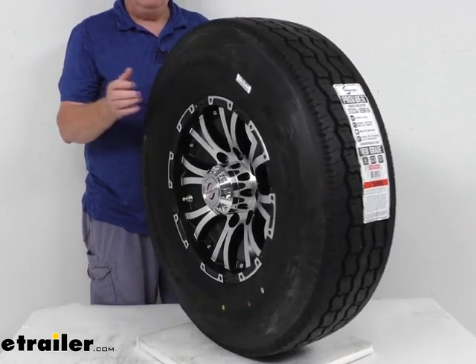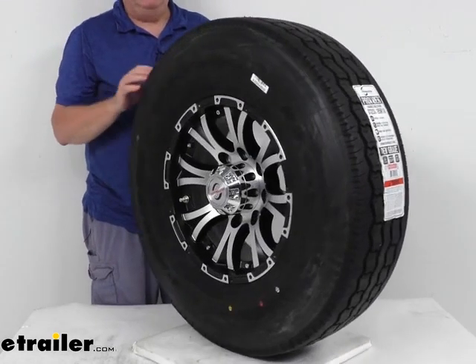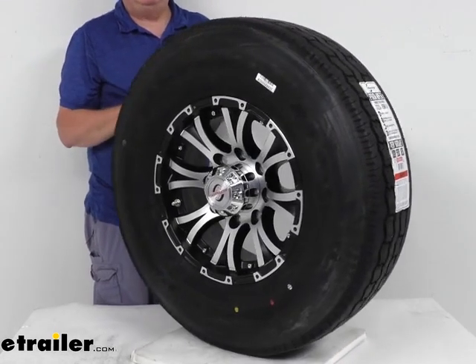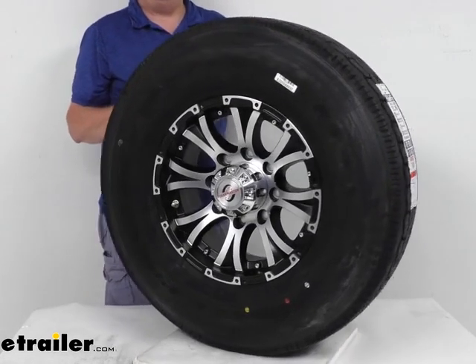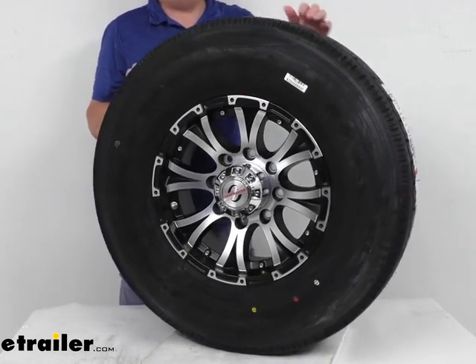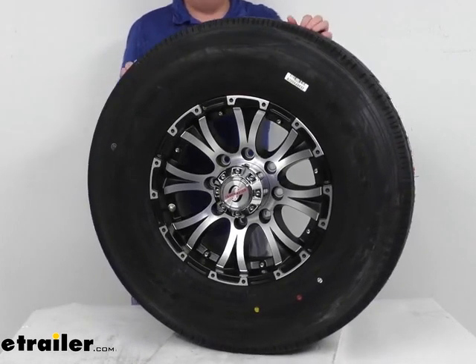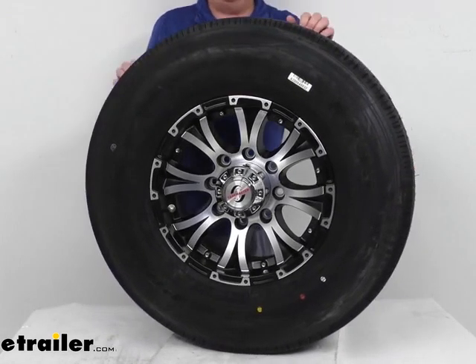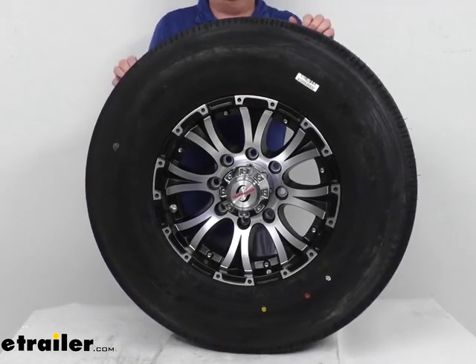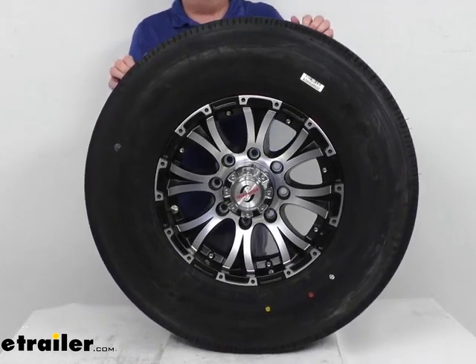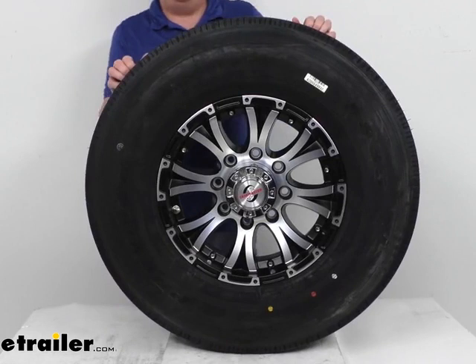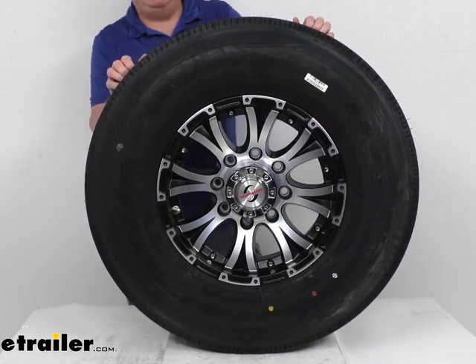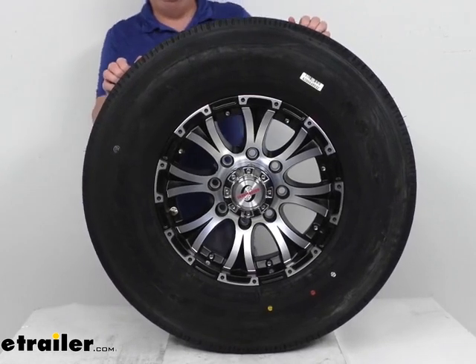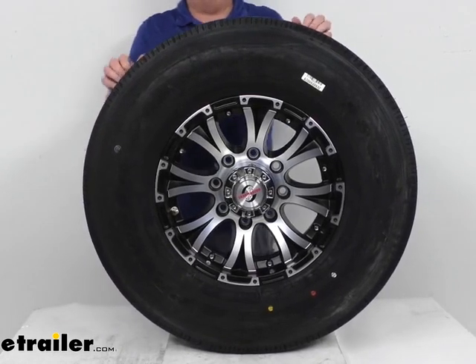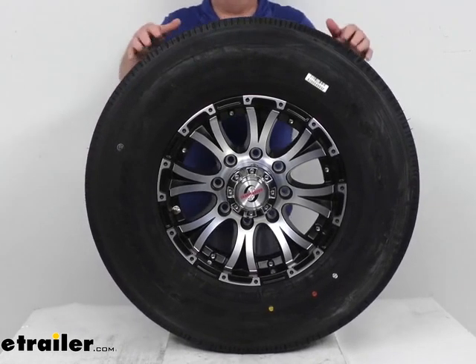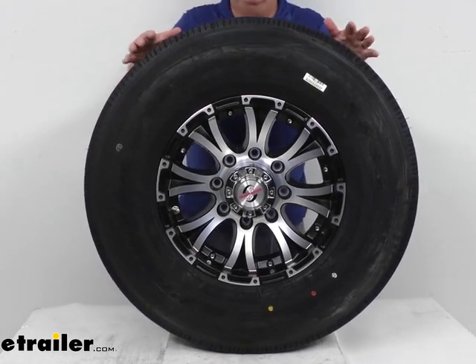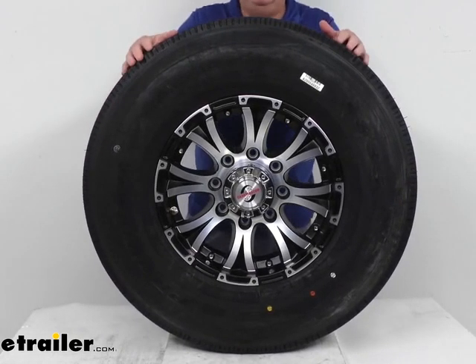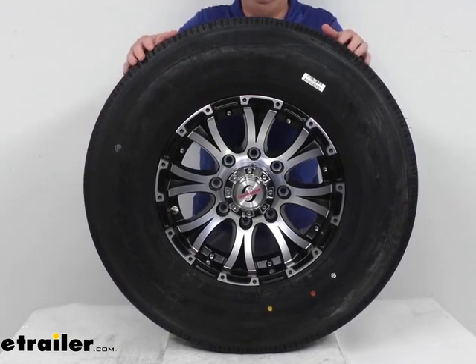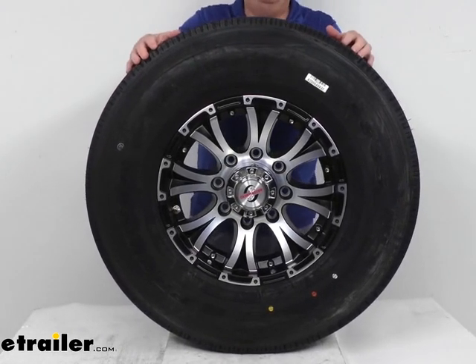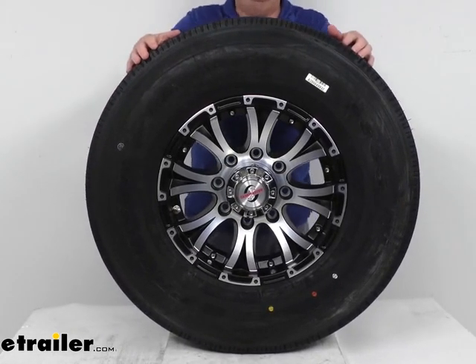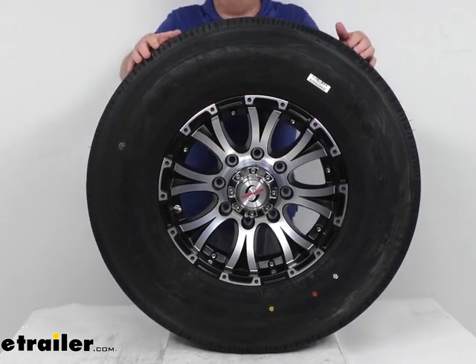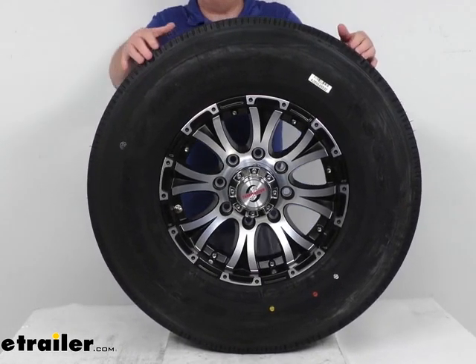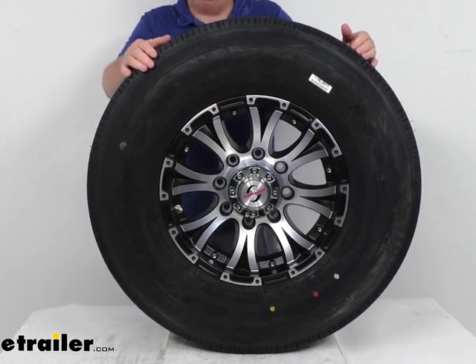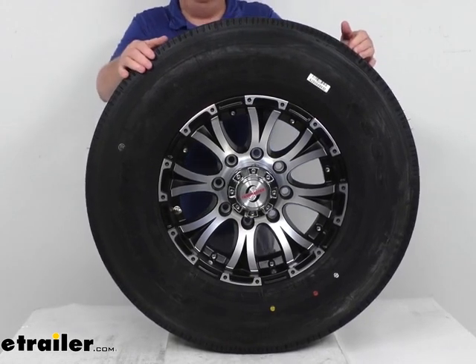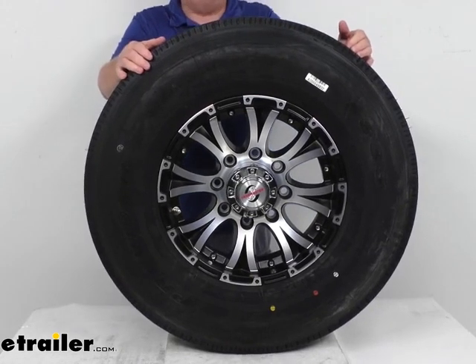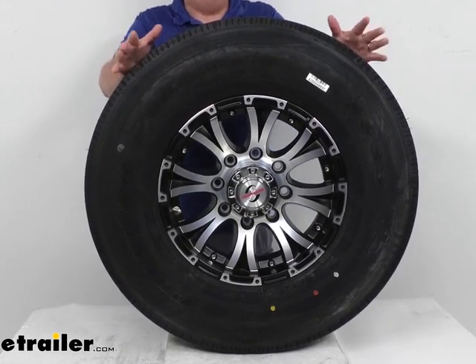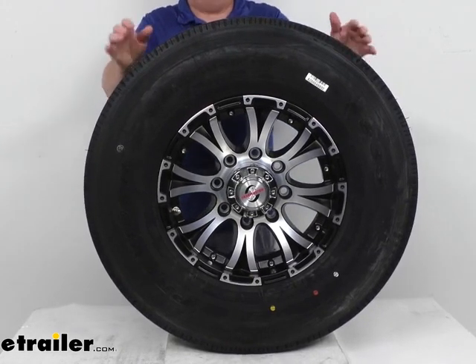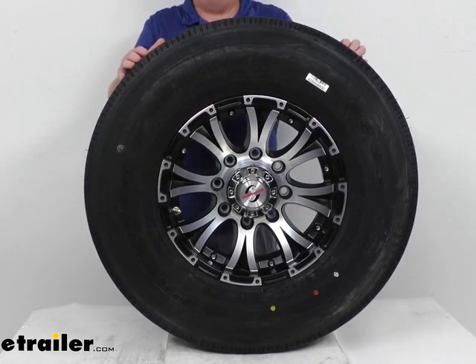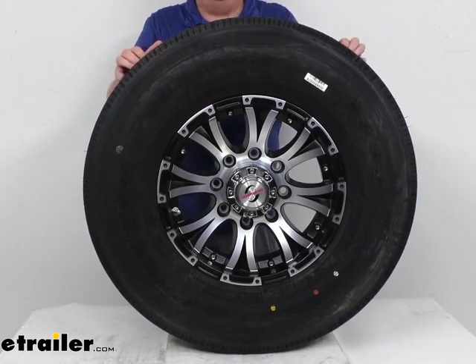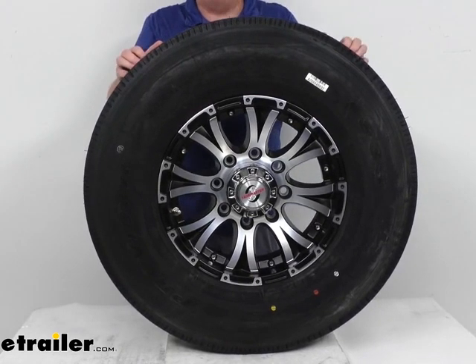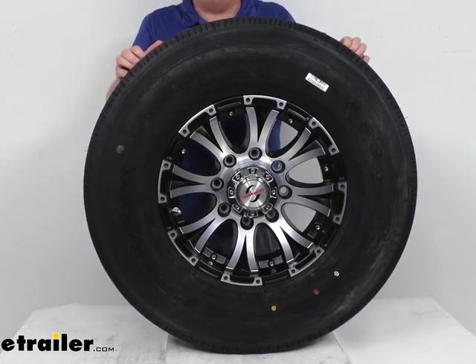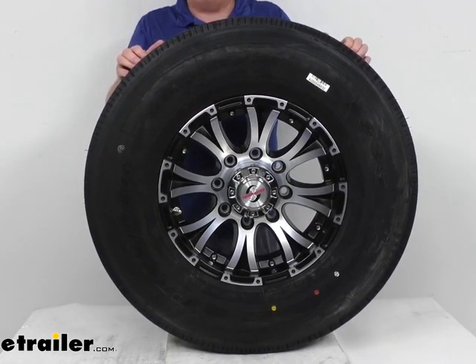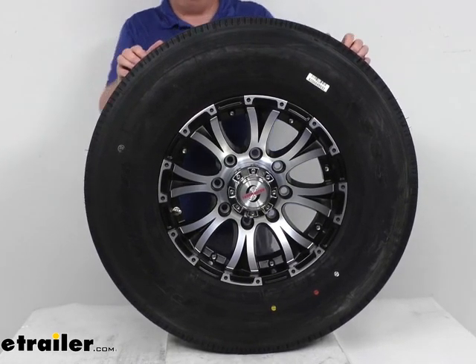This is an ST tire, which stands for special trailer tire design. It combines the strength of a bias tire with the durability and stability of a radial tire. It is created specifically for trailers and is not intended for use on other vehicles.